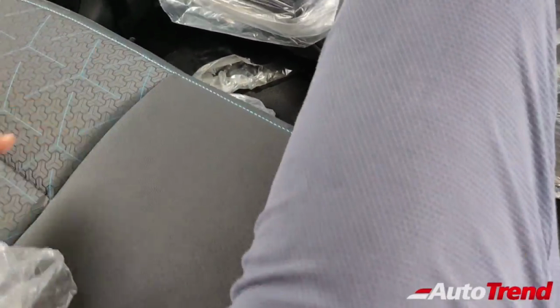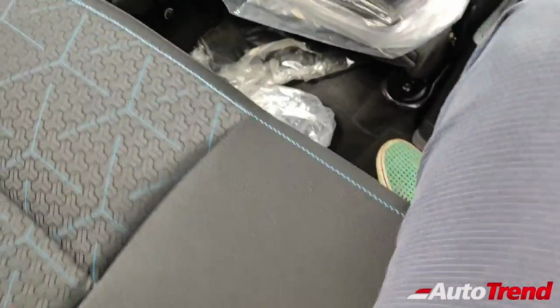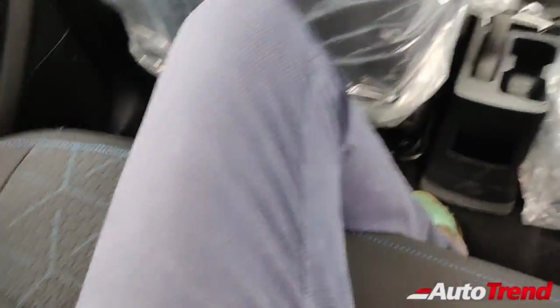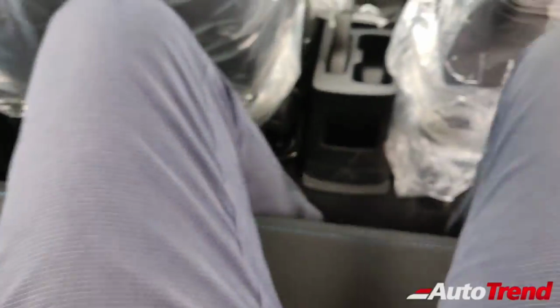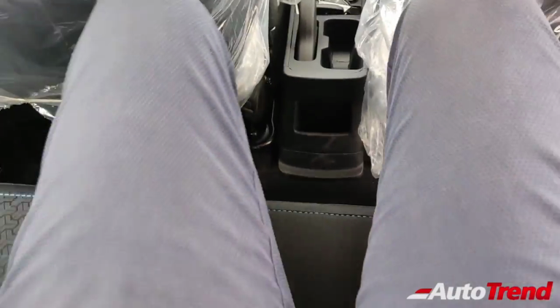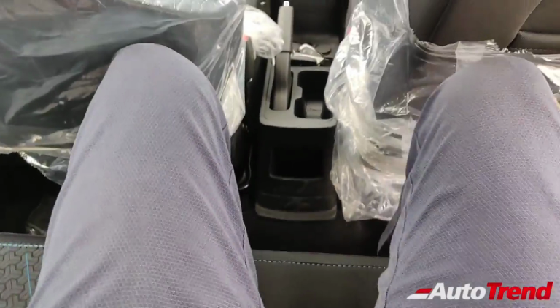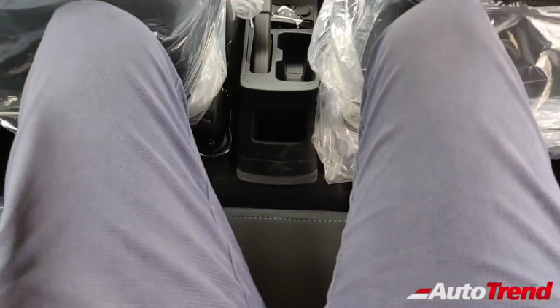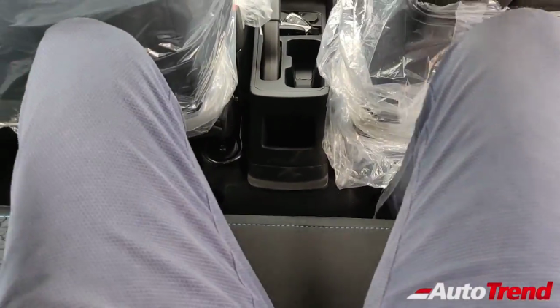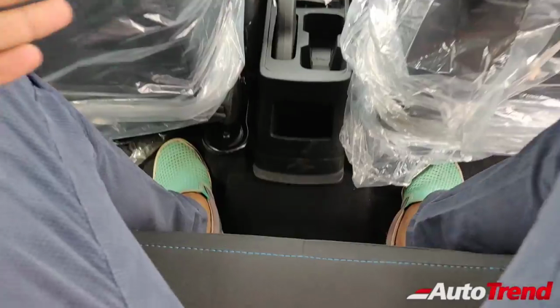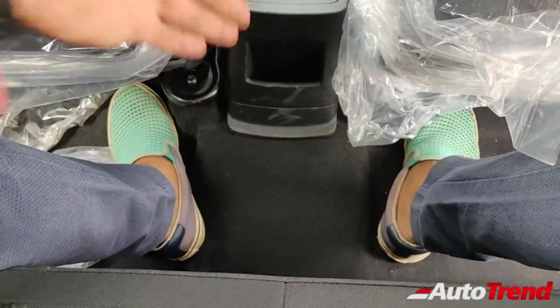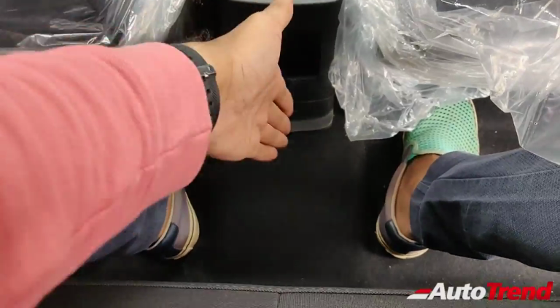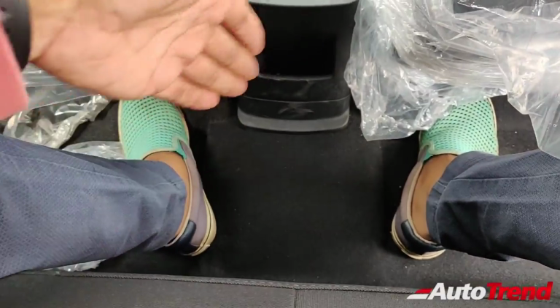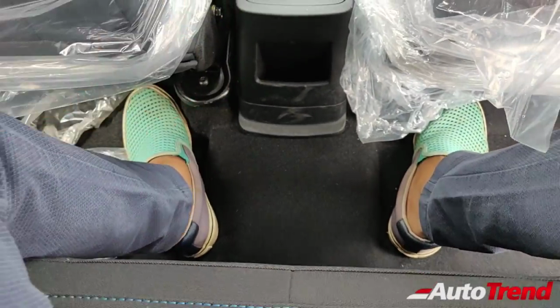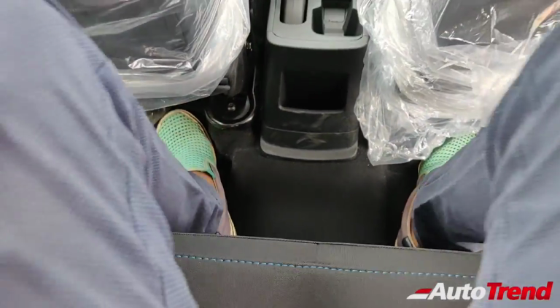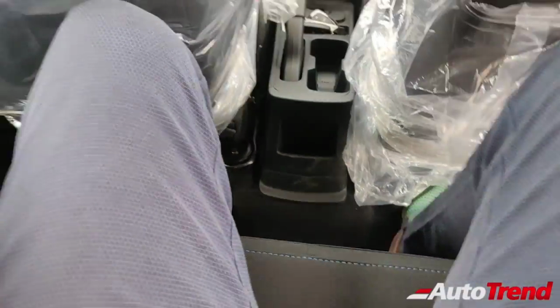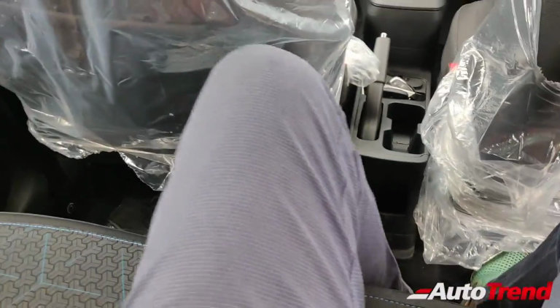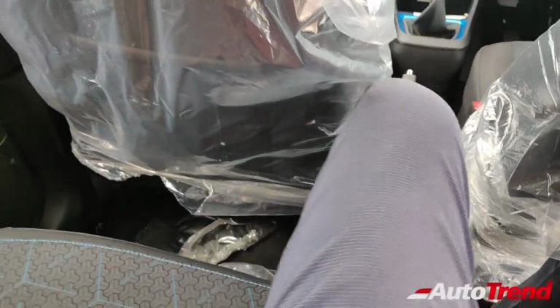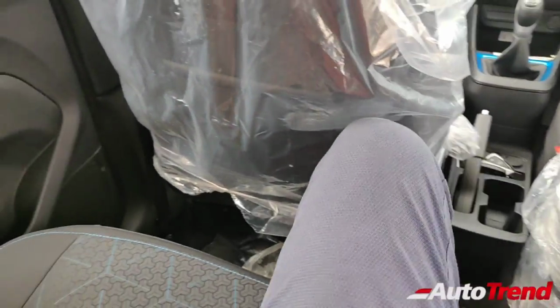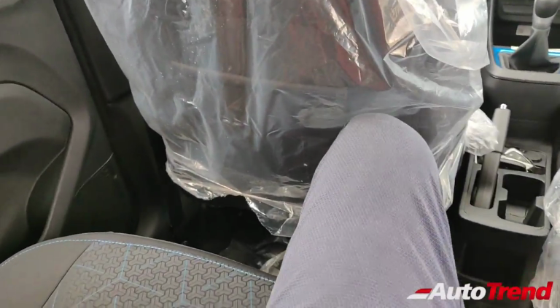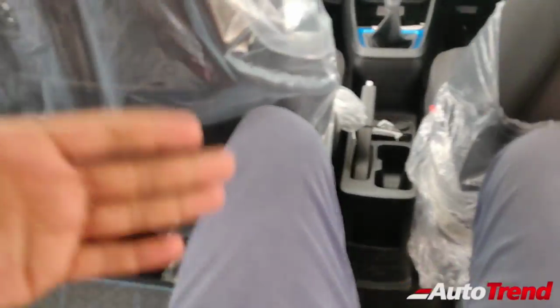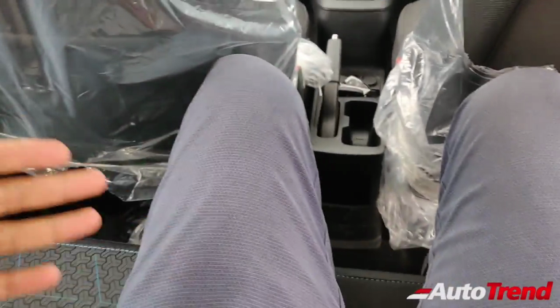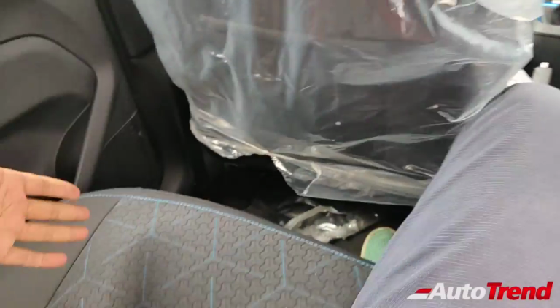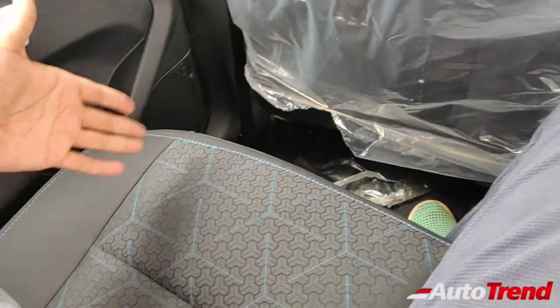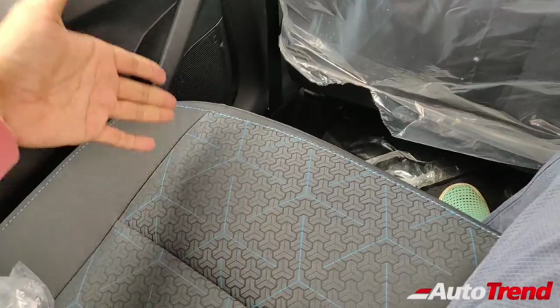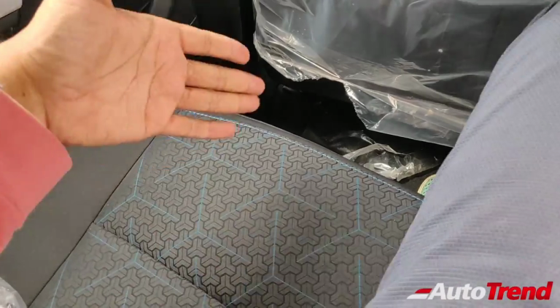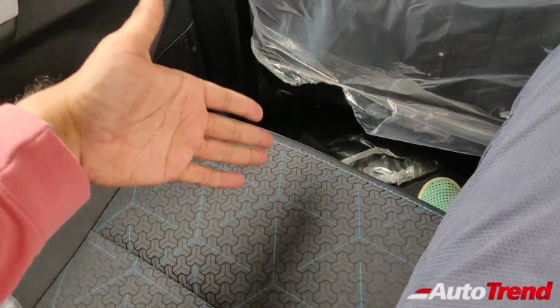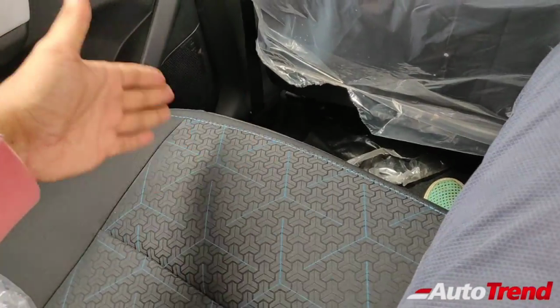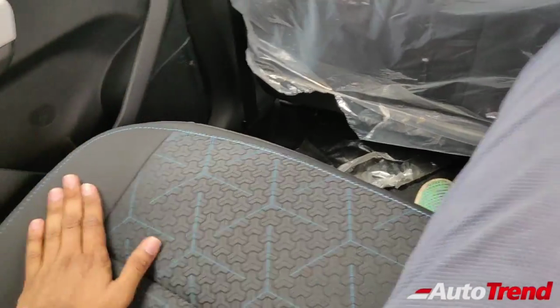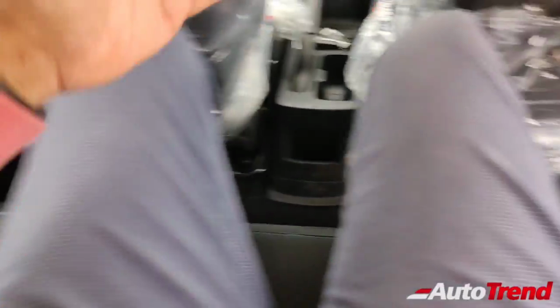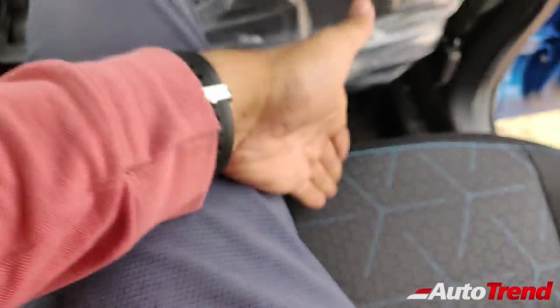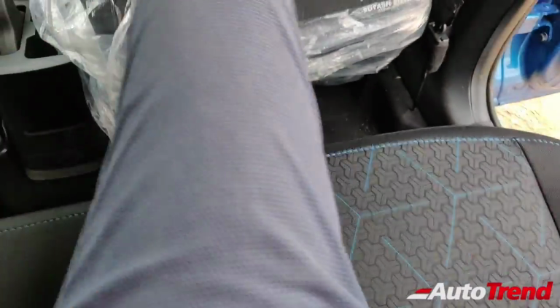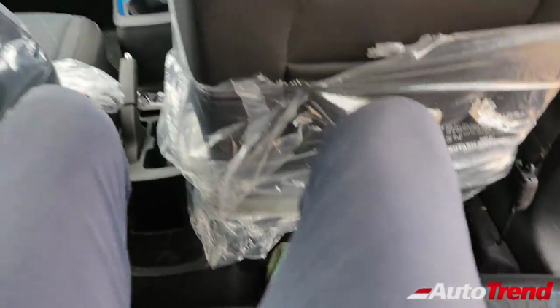I can sit comfortably in the middle seat as well because the floor over here is flat. And even with me in the center, you can have a pretty decent amount of space for the other two passengers on the sides.